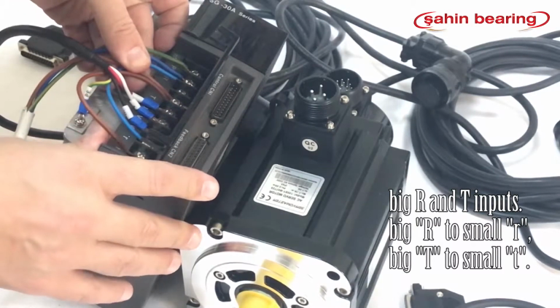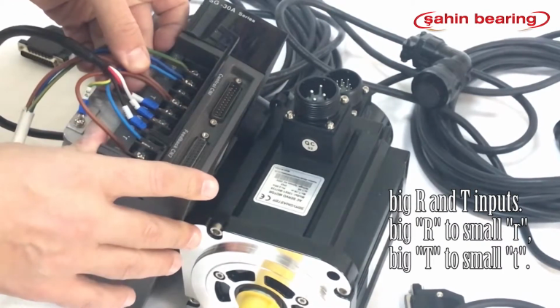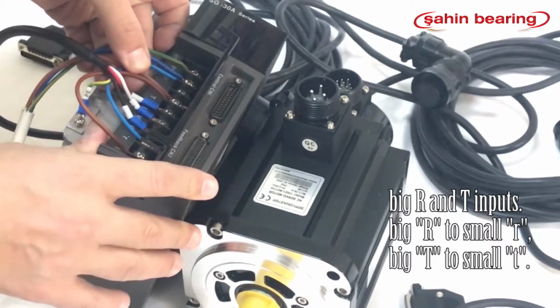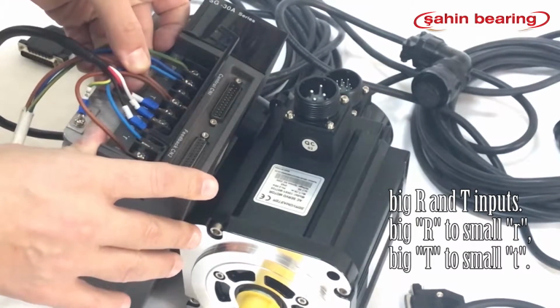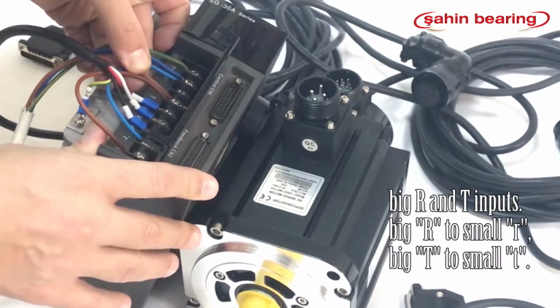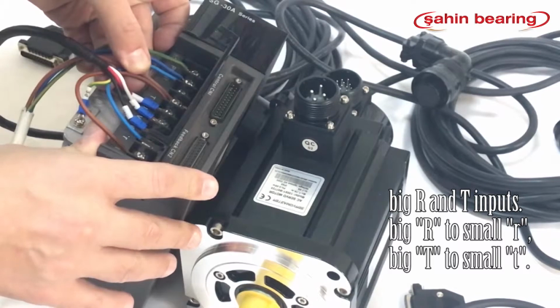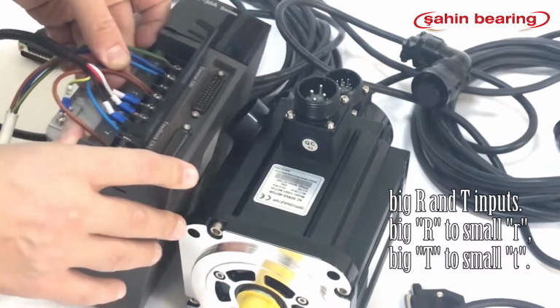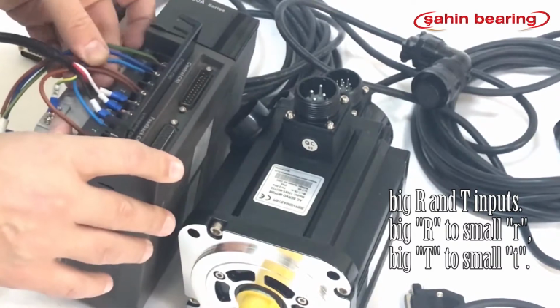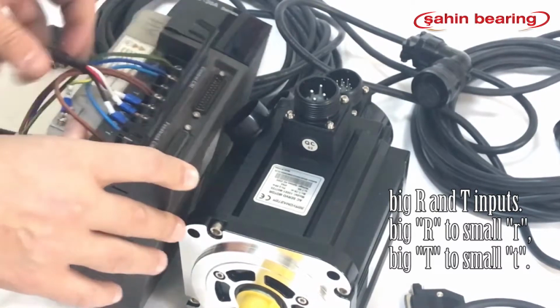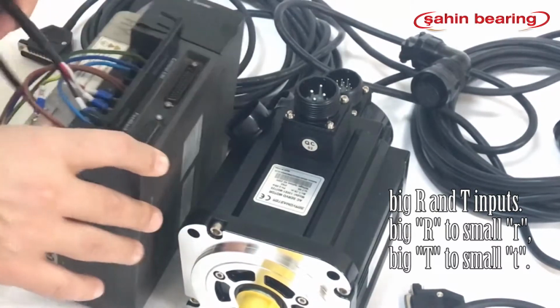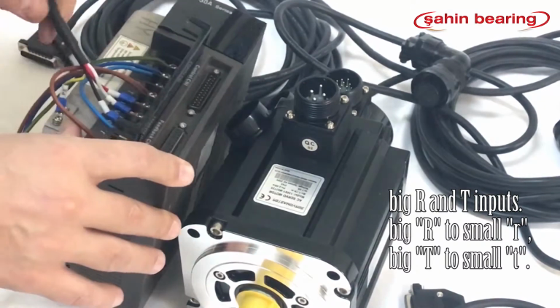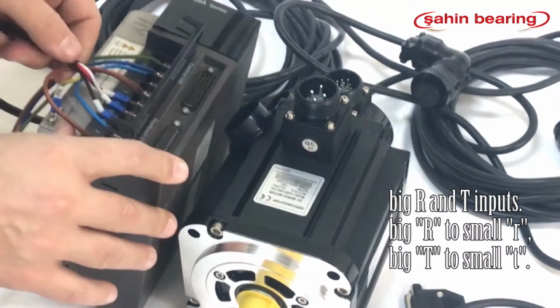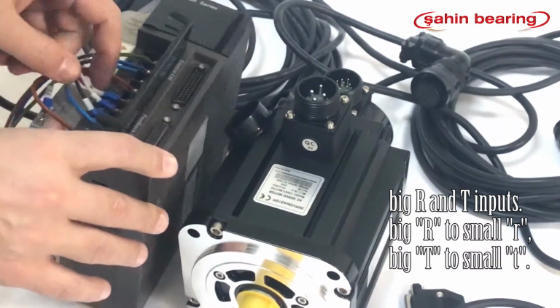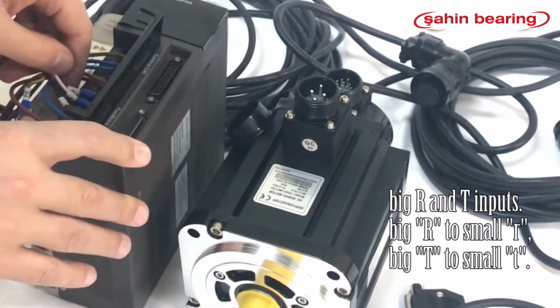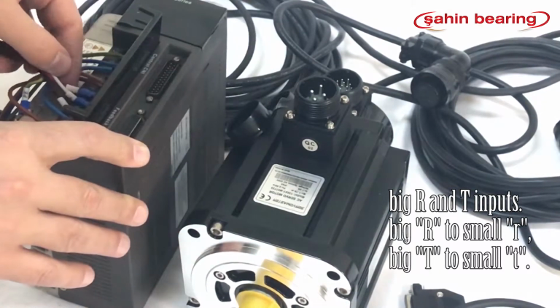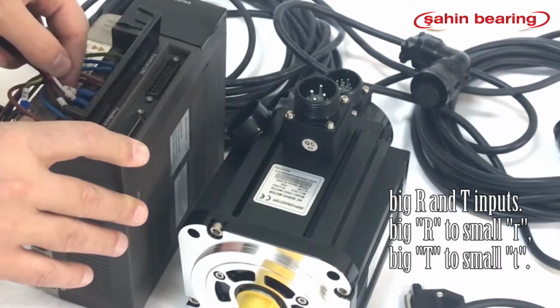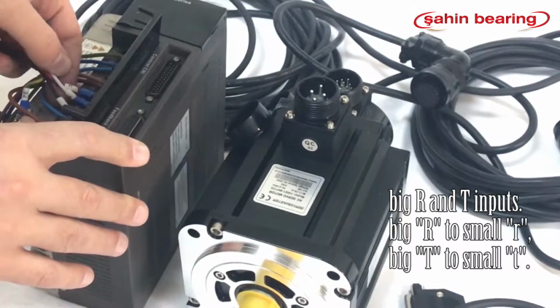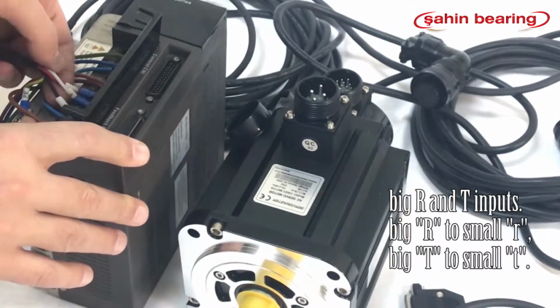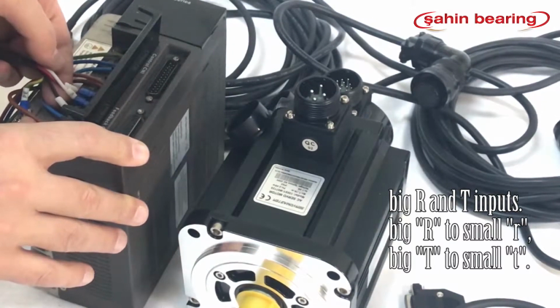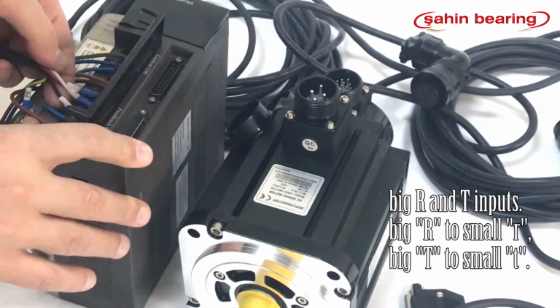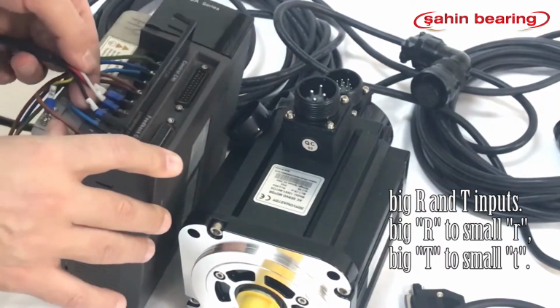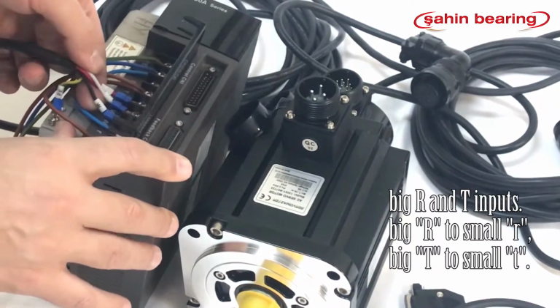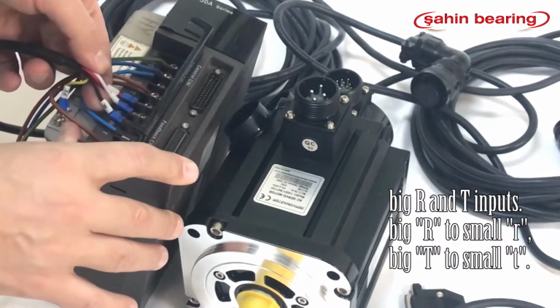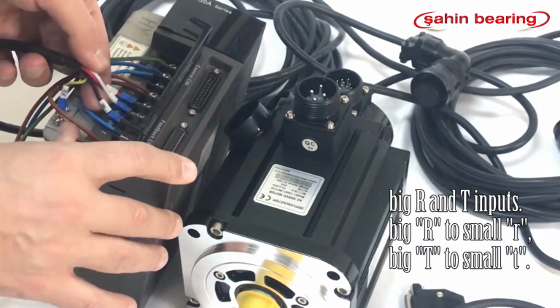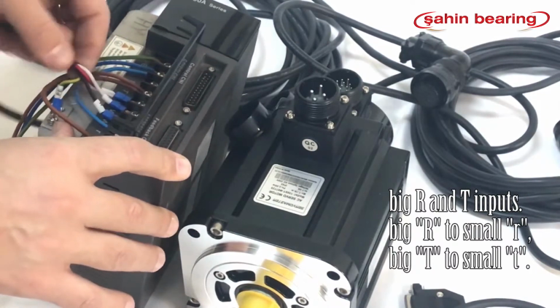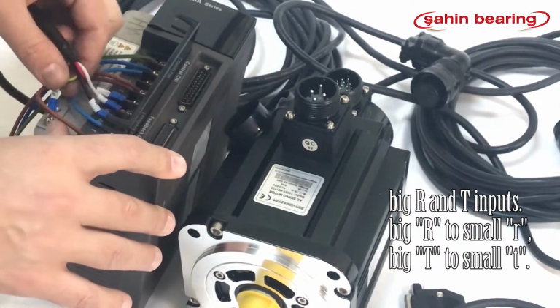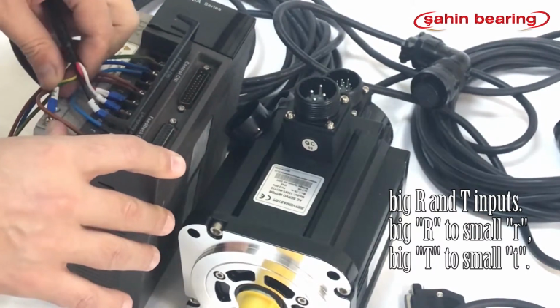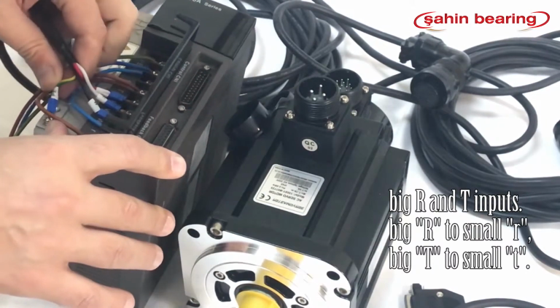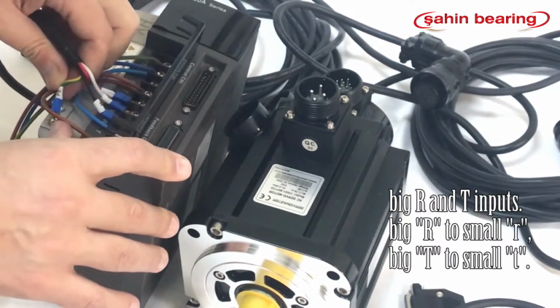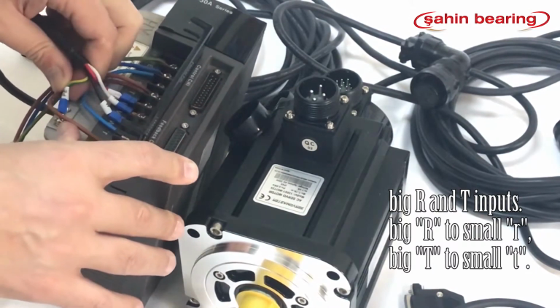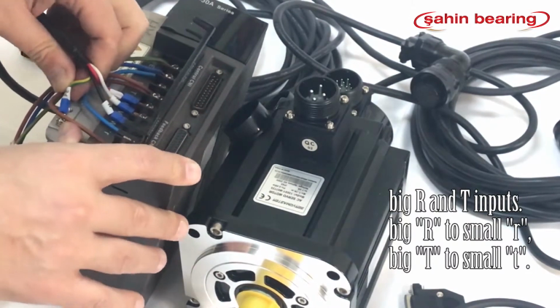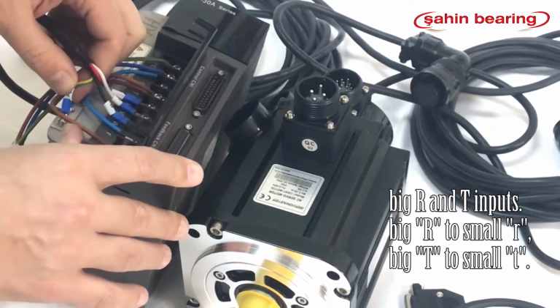At the end of the motor cable, we connect the U, V, W-shaped leads to our servo drive. We then connect the neutral cable of the motor cable to the drive.